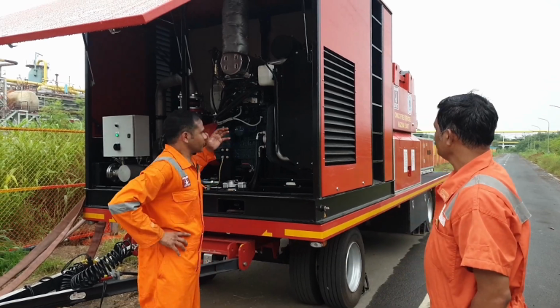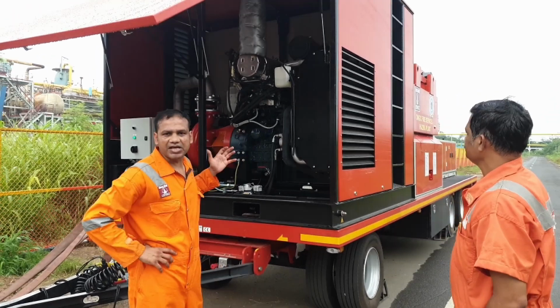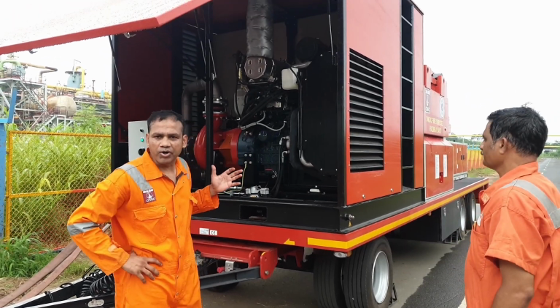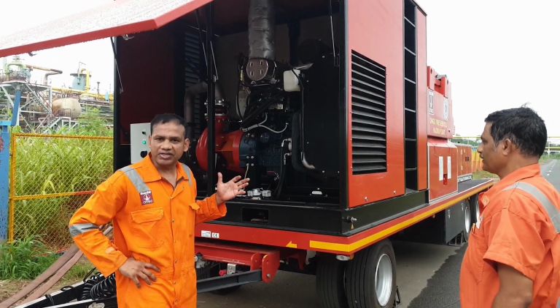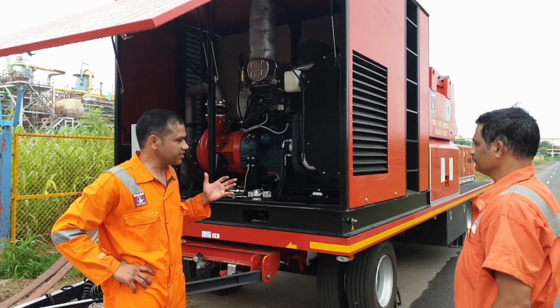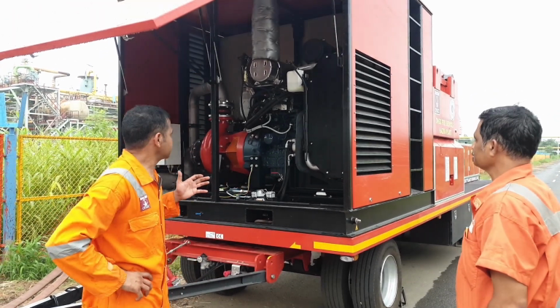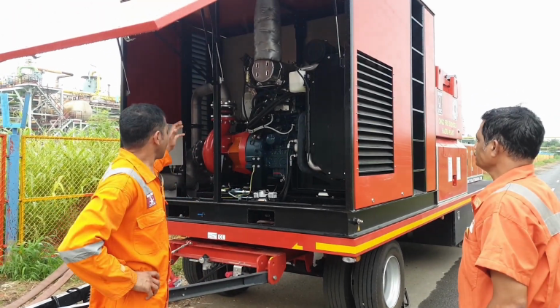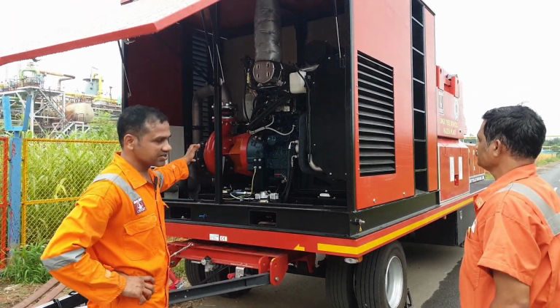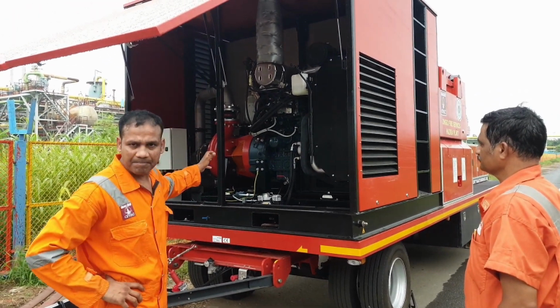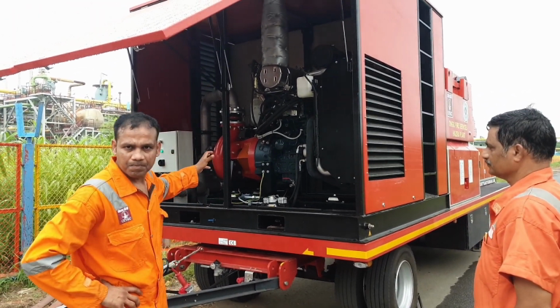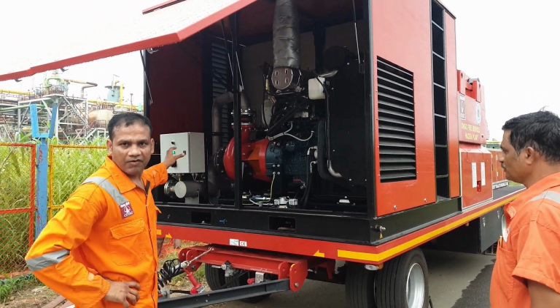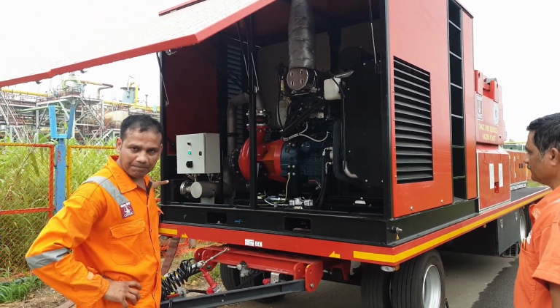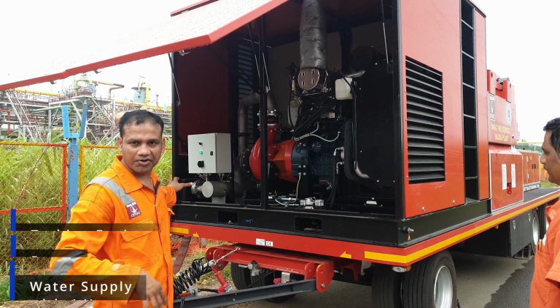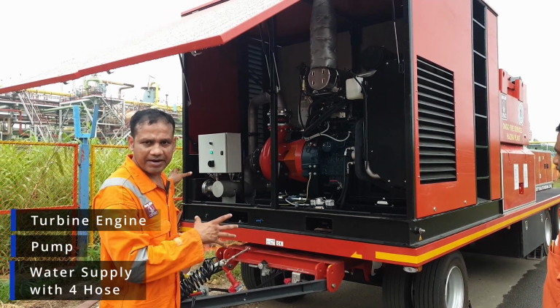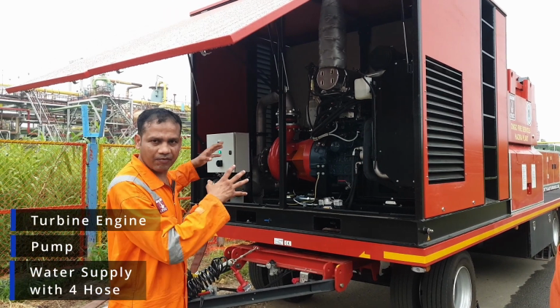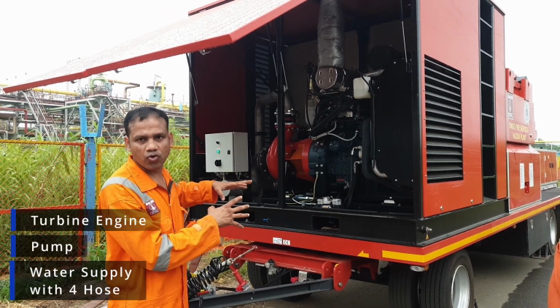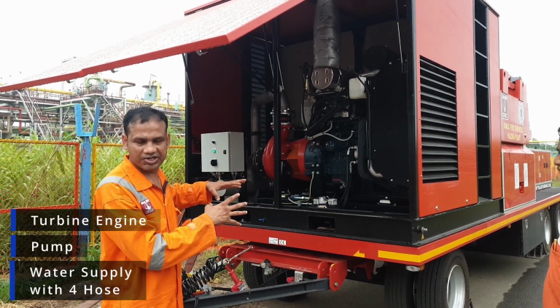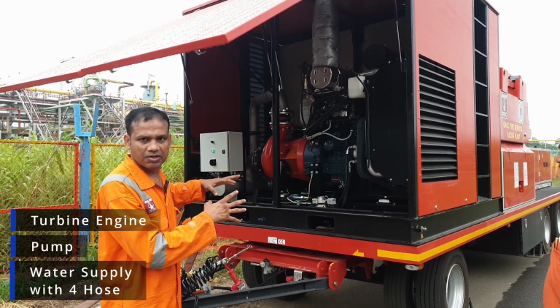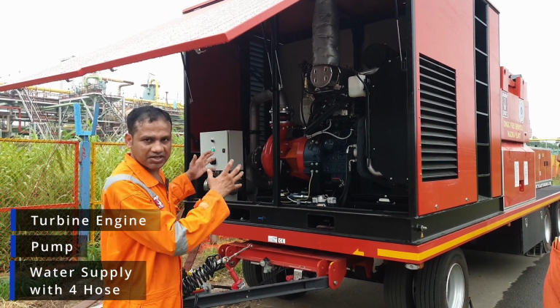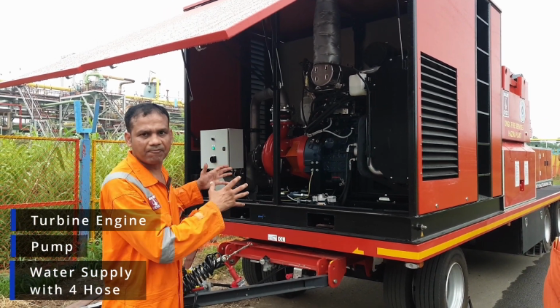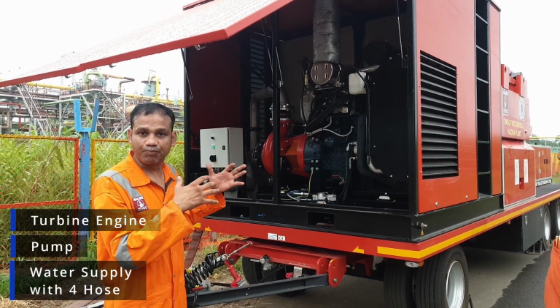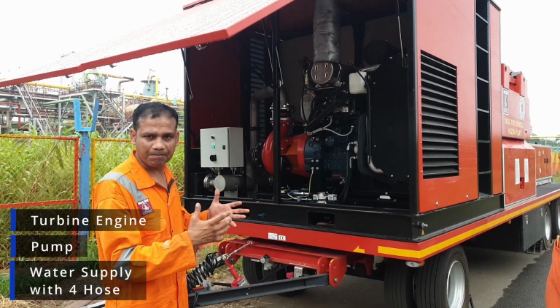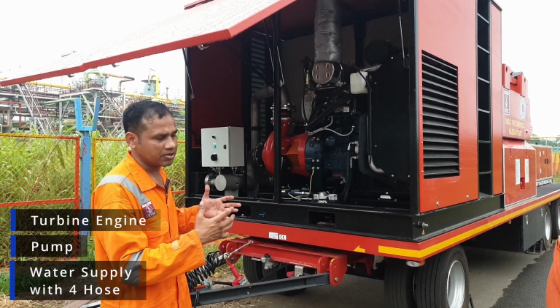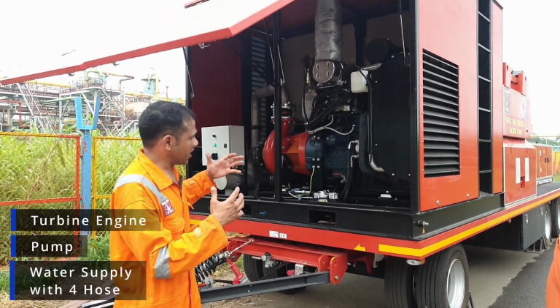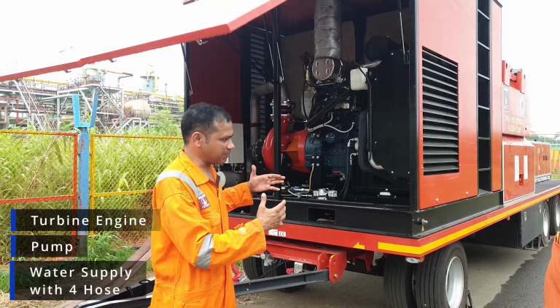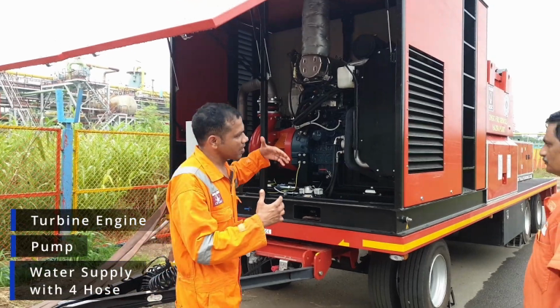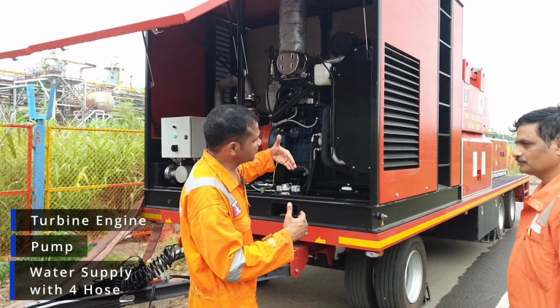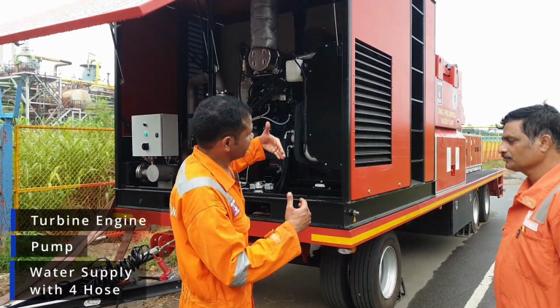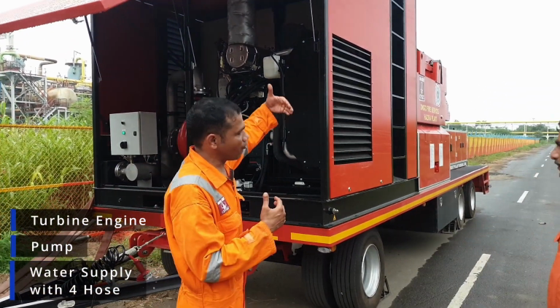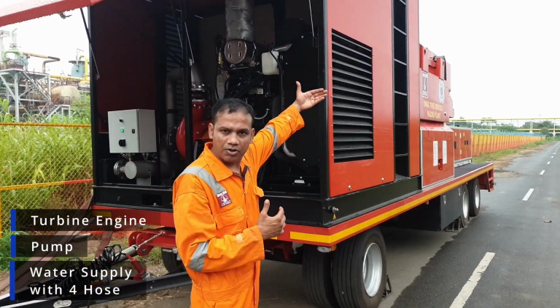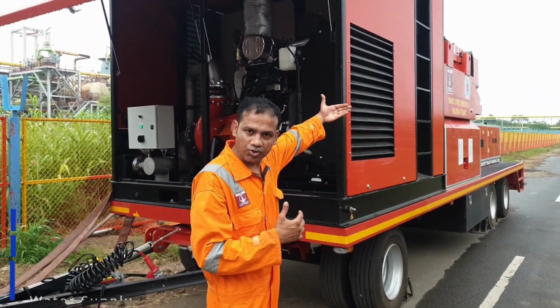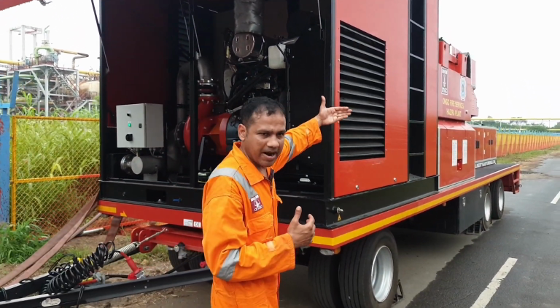The basic component of this machine is a pump. We supply water inlet from four hose streams. There is a pump which boosts the pressure, and that pump pumps this water to the turbine.